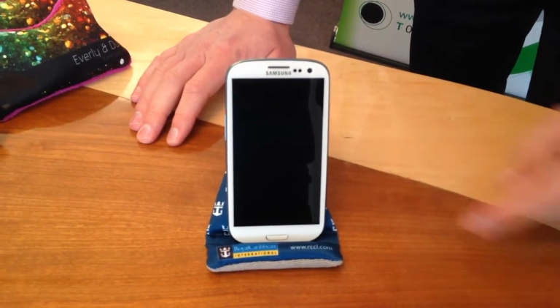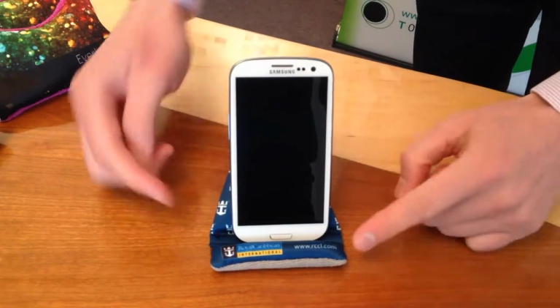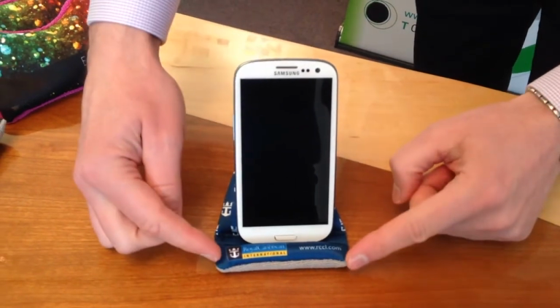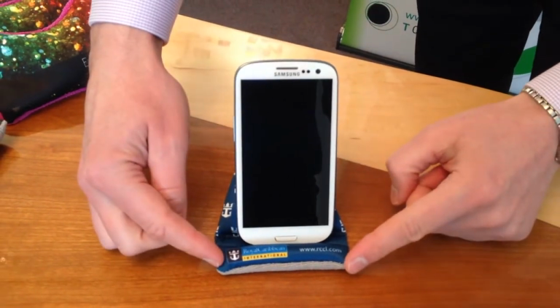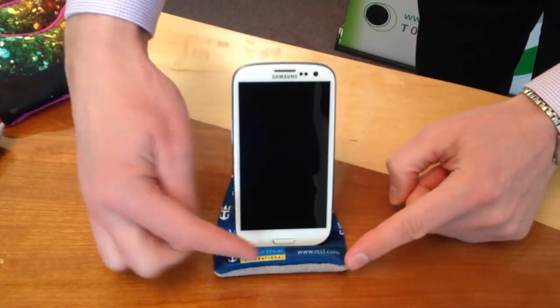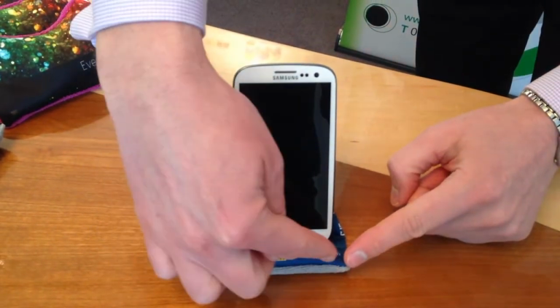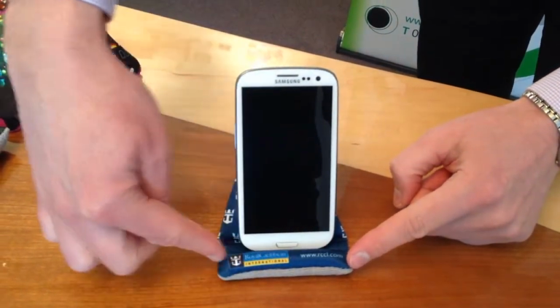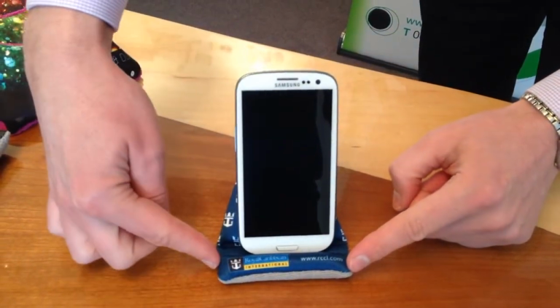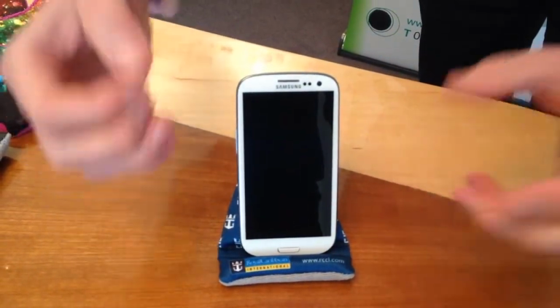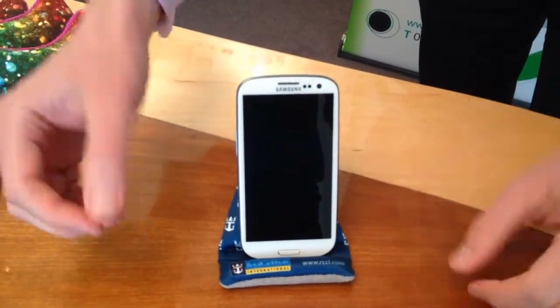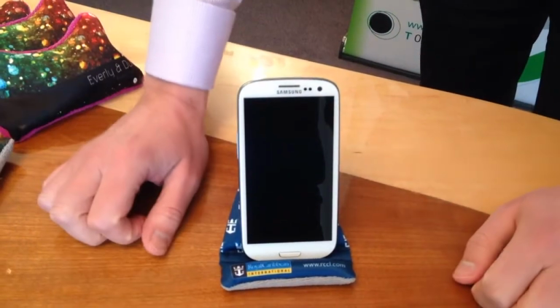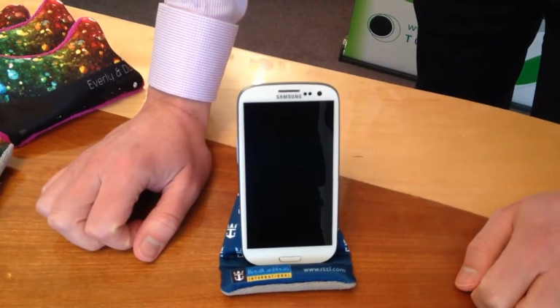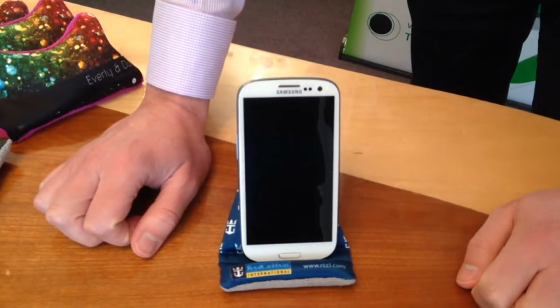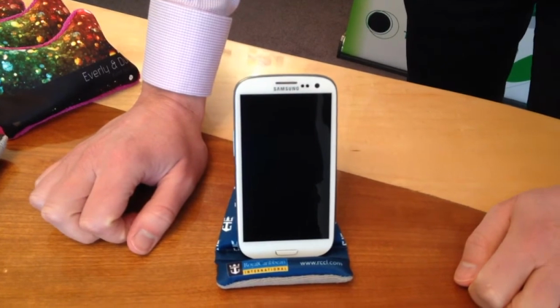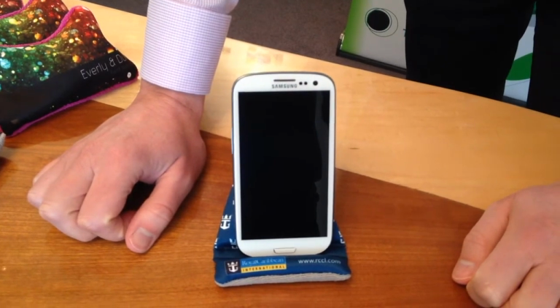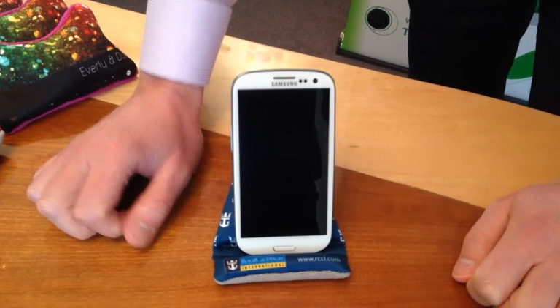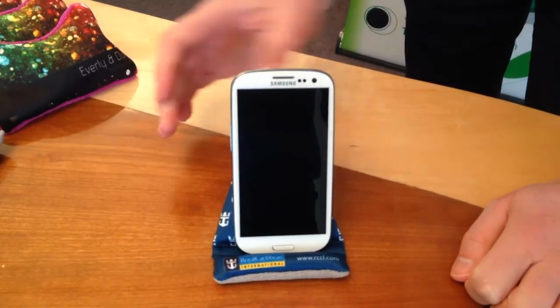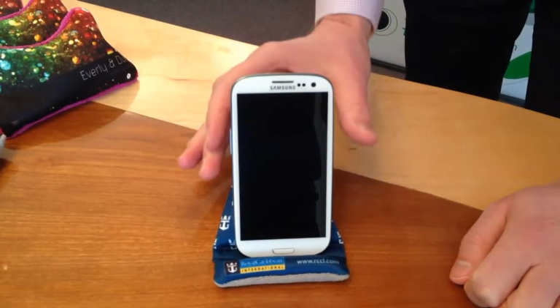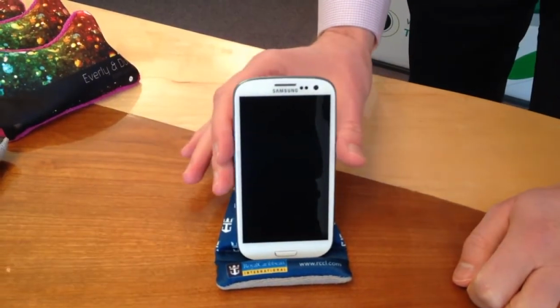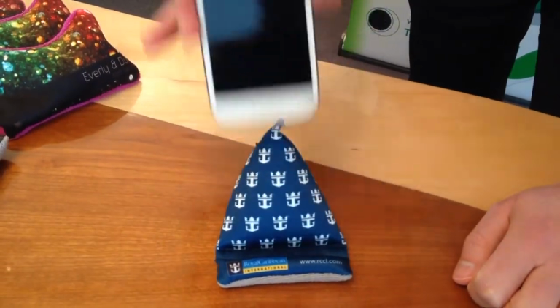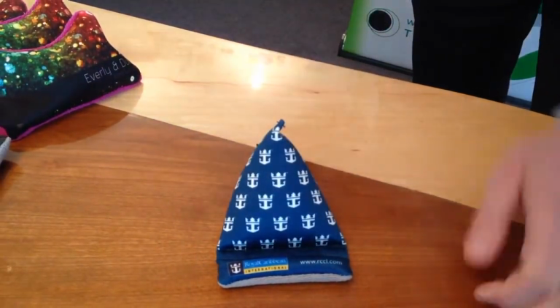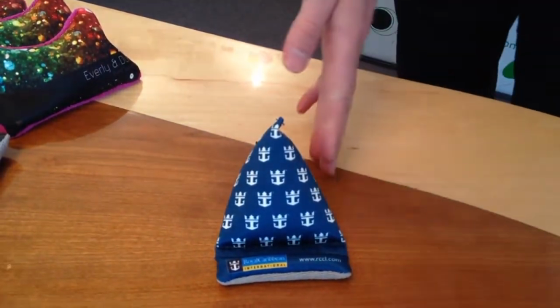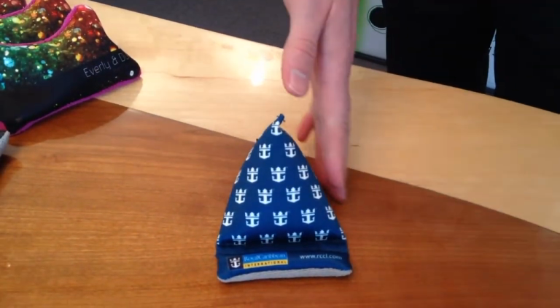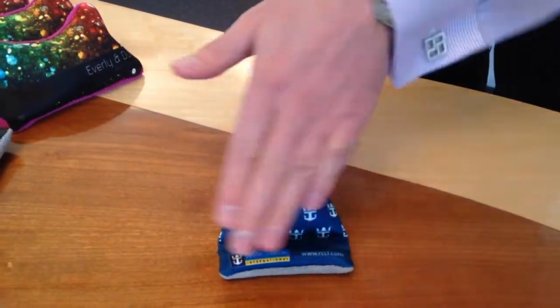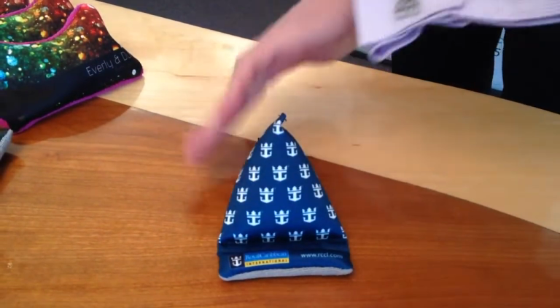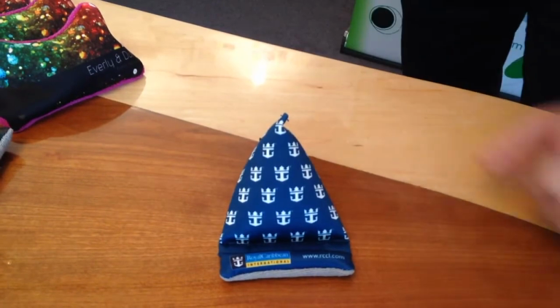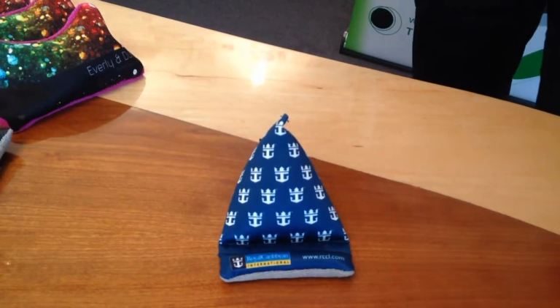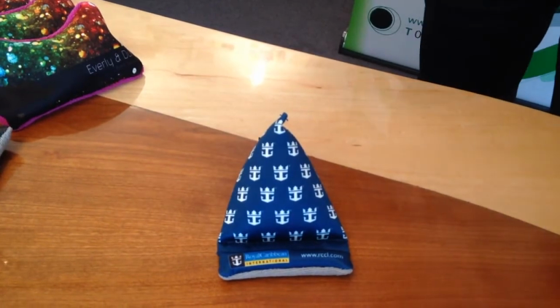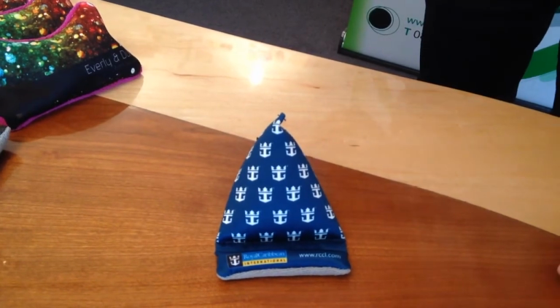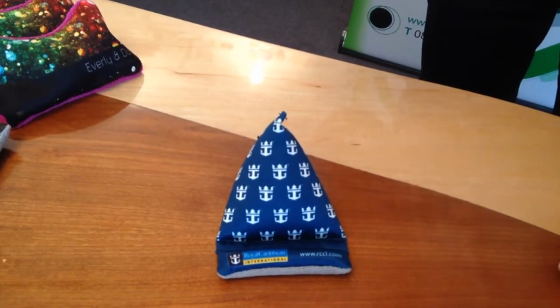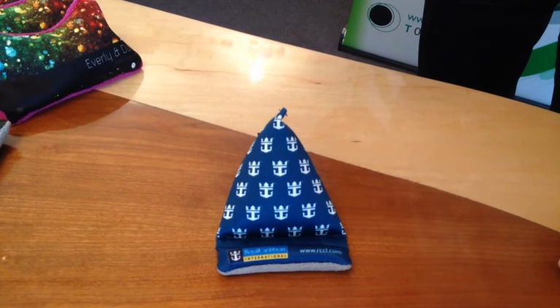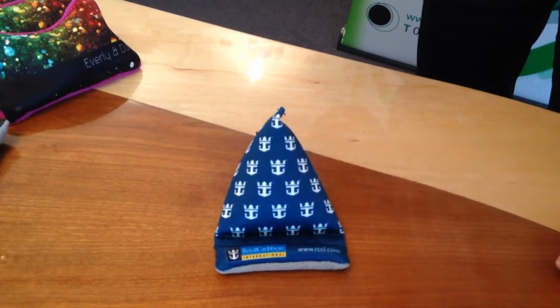We've got a fantastic brand area at the front to make sure your brand is always prominent. When the phone is in use, we uncover a larger brand area to make sure your logo and message is clear.